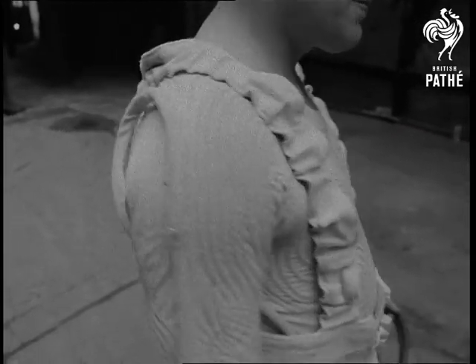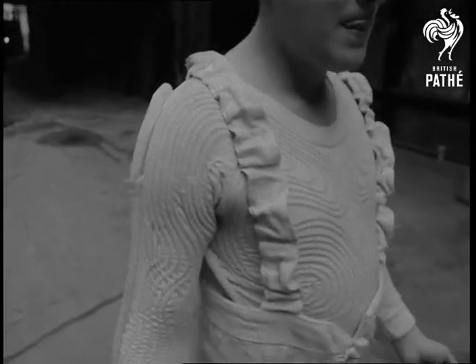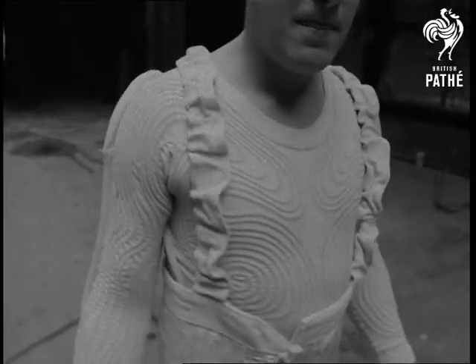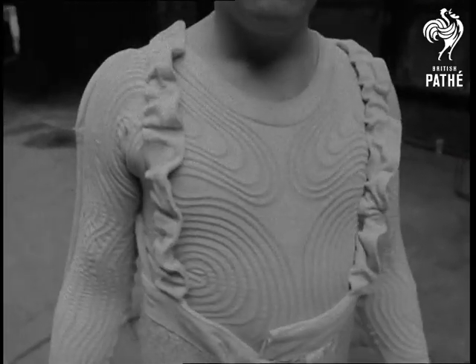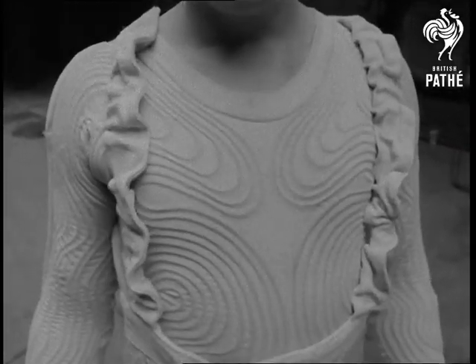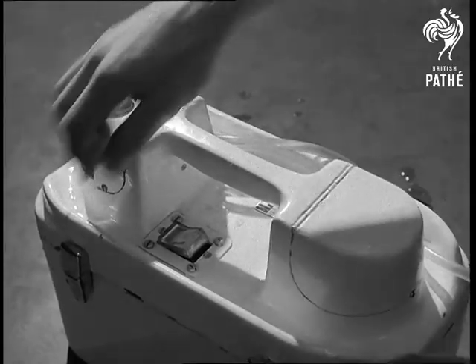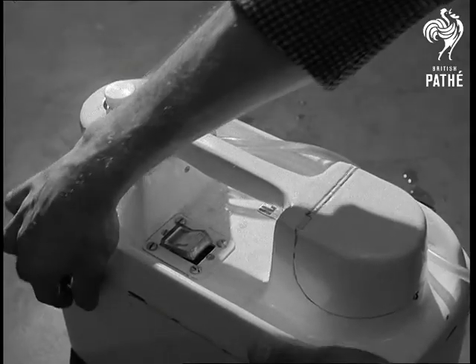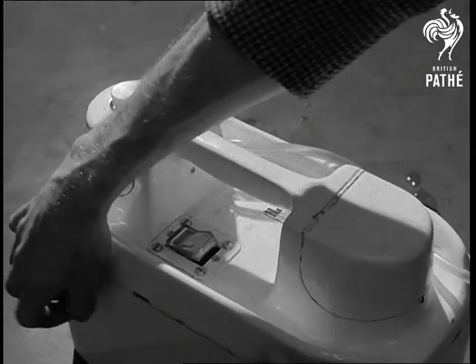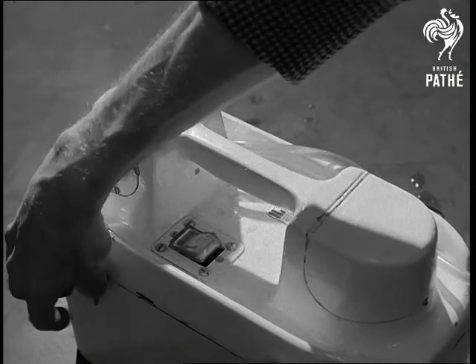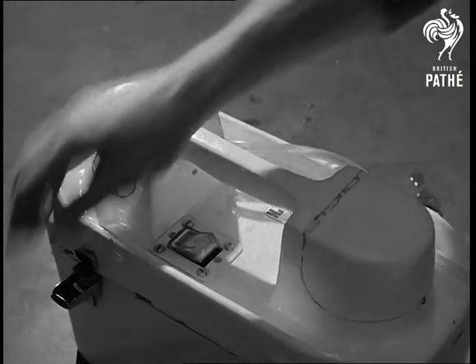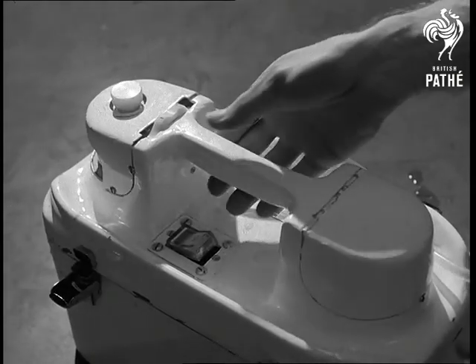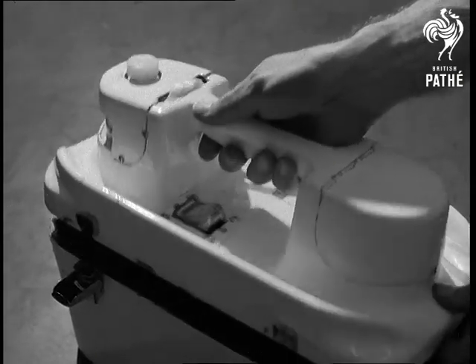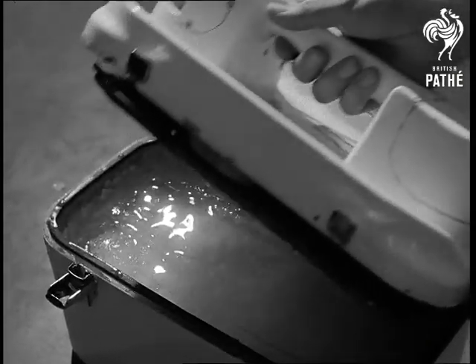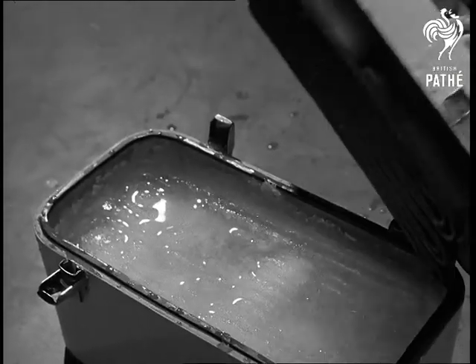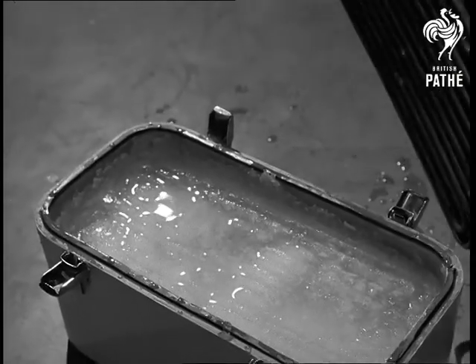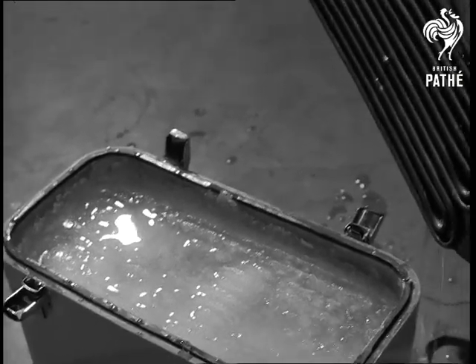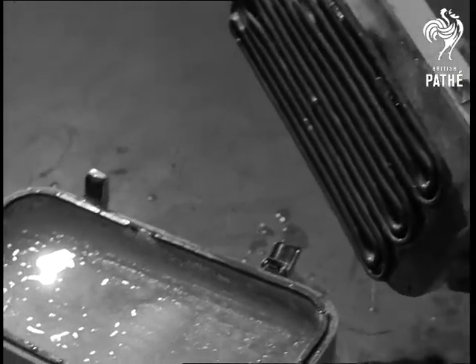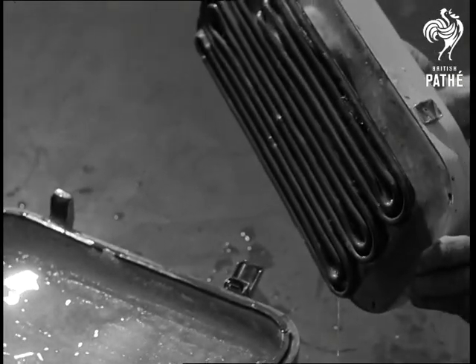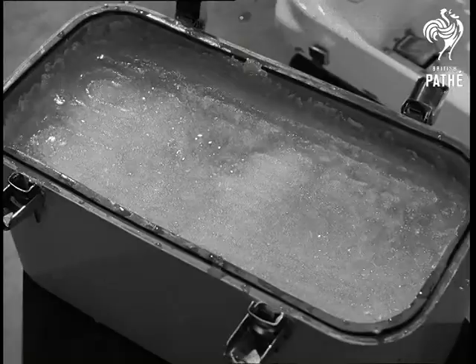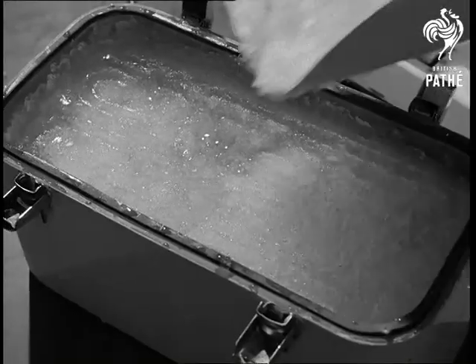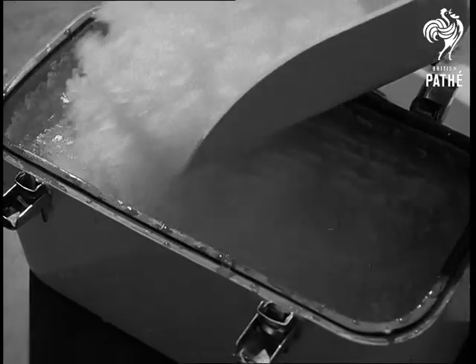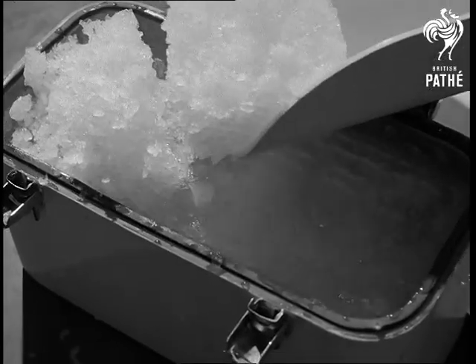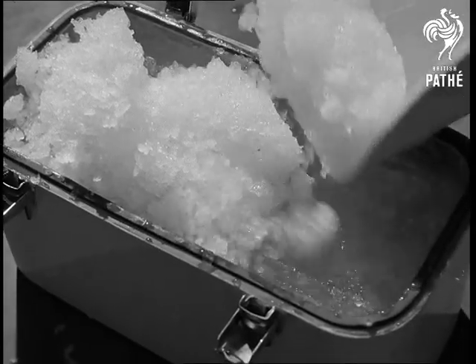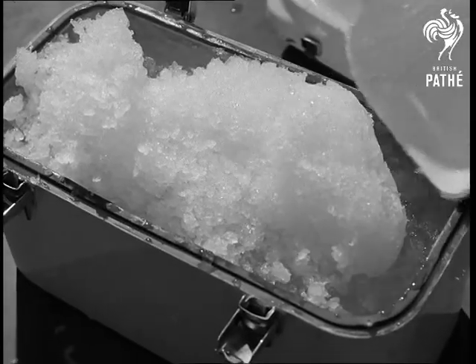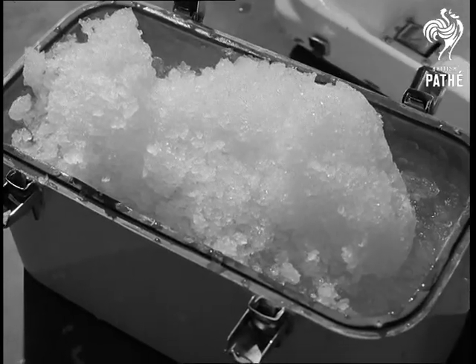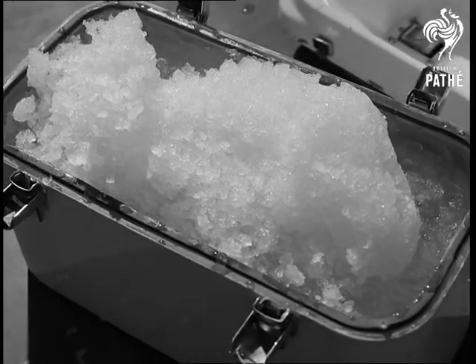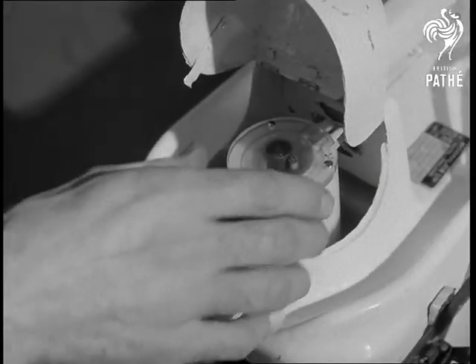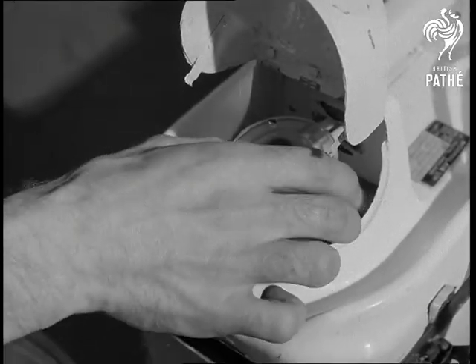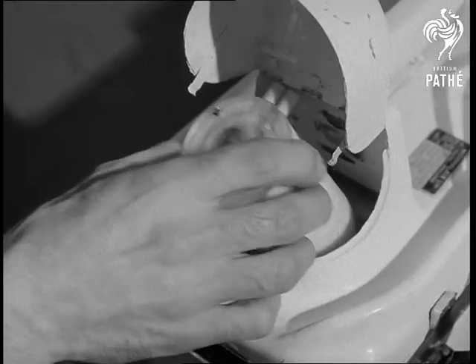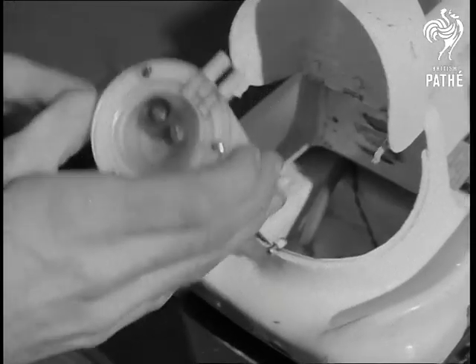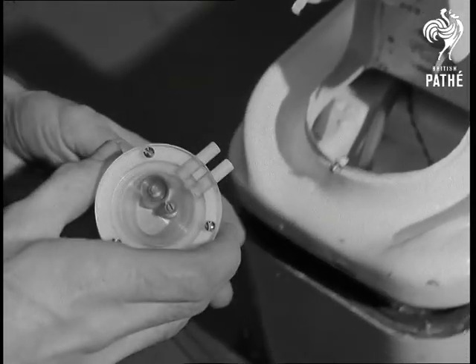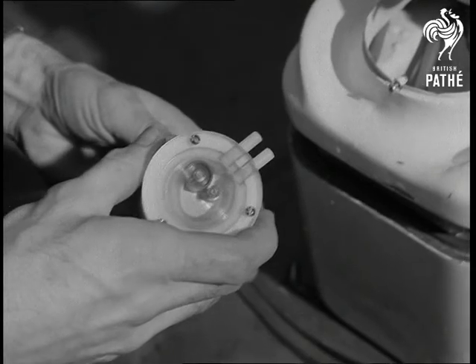It was developed by the Royal Aircraft Establishment at Farnborough. This is the control unit that does the job. Carbon dioxide ice is scooped into the 20-pound pack and a small battery pump pushes the cooled water on its way.